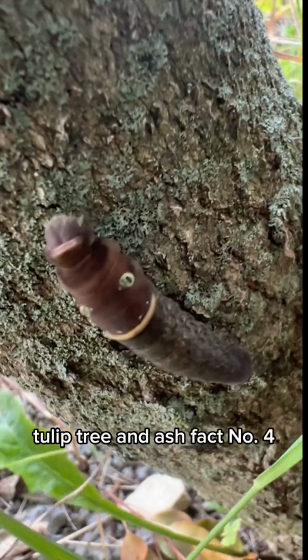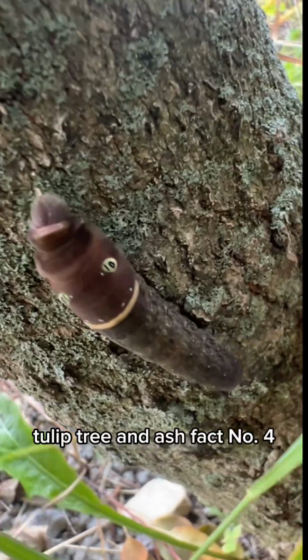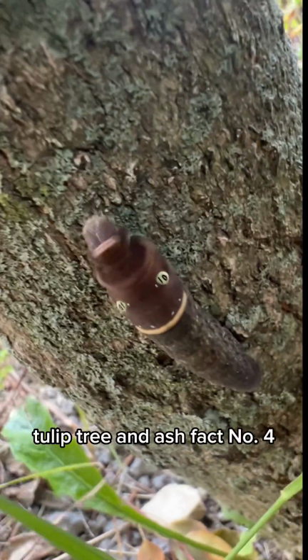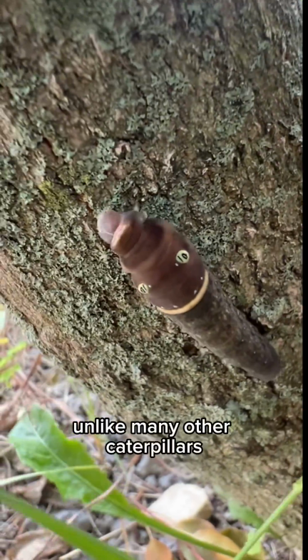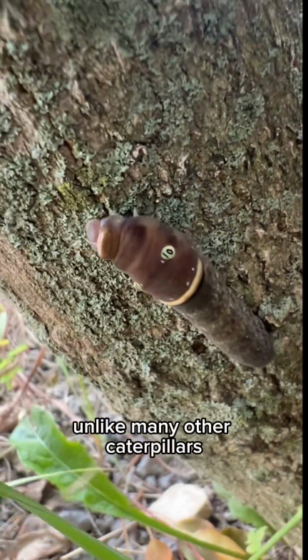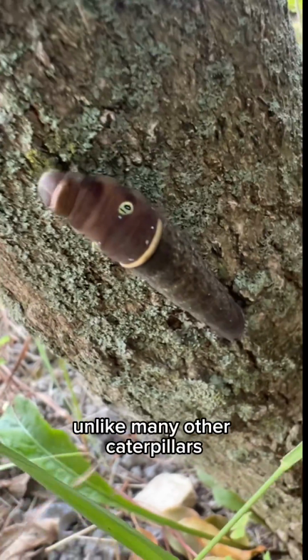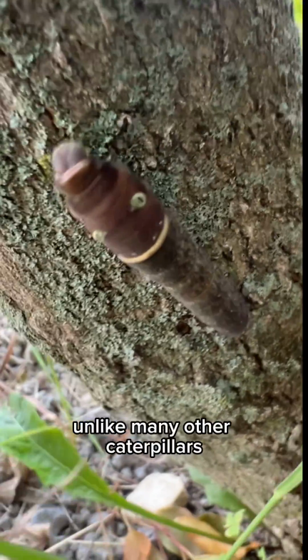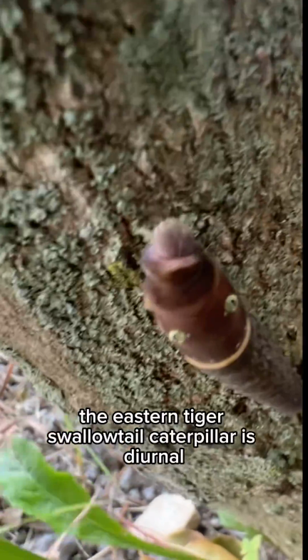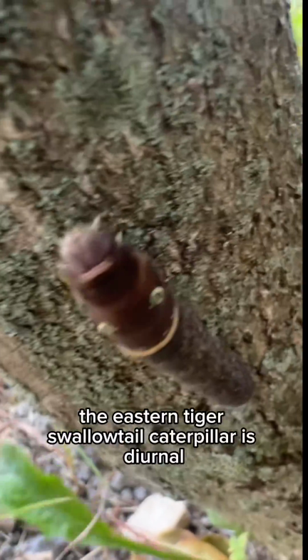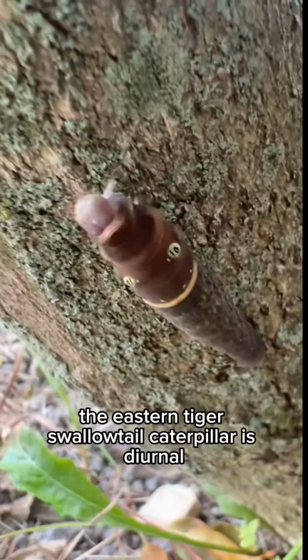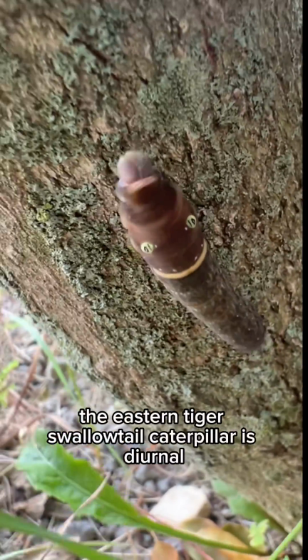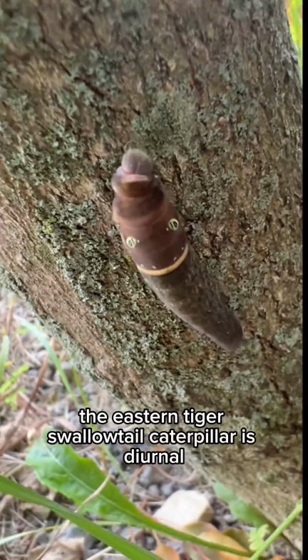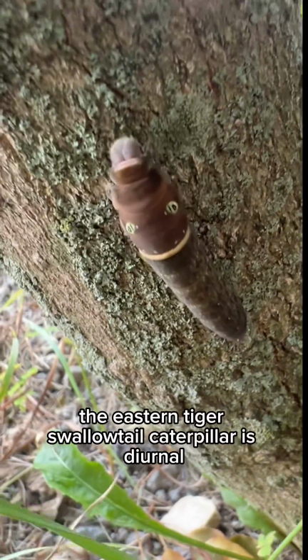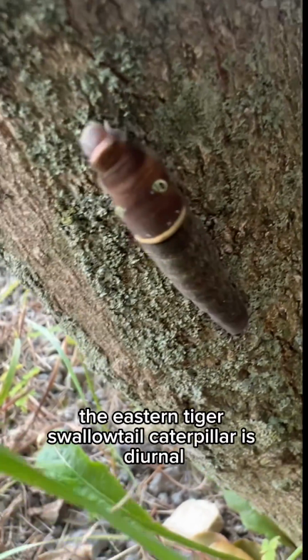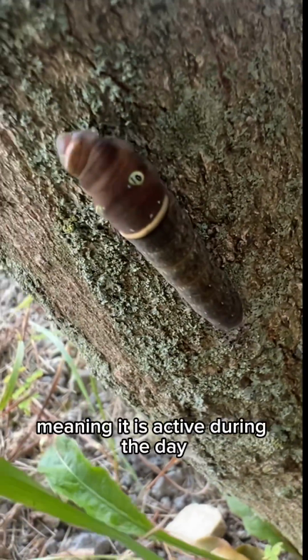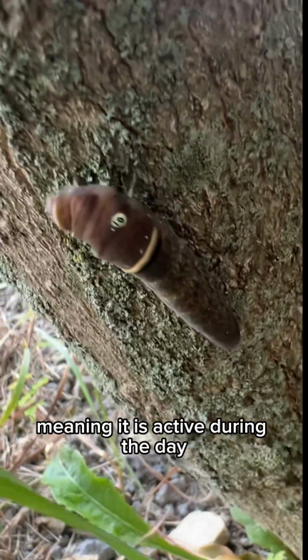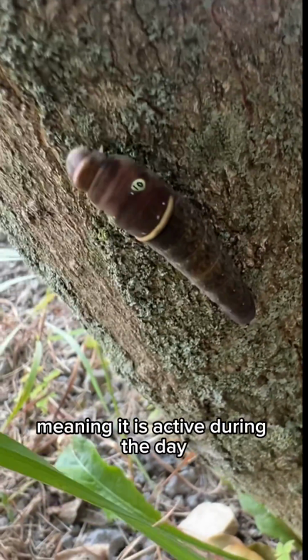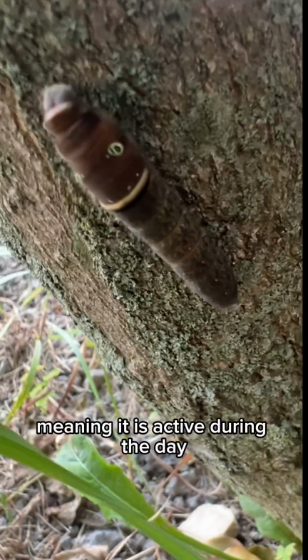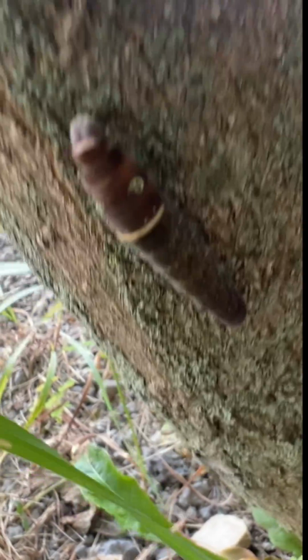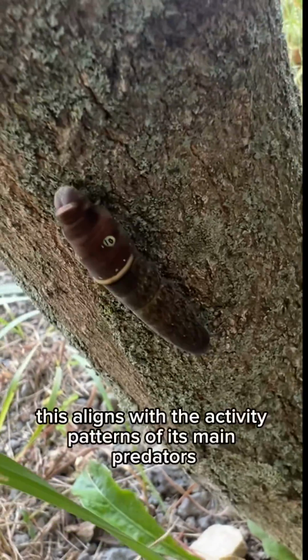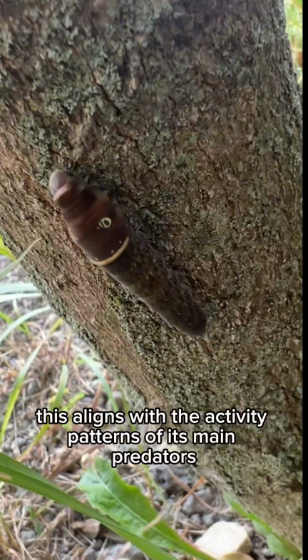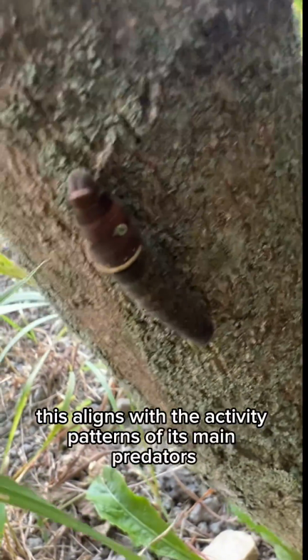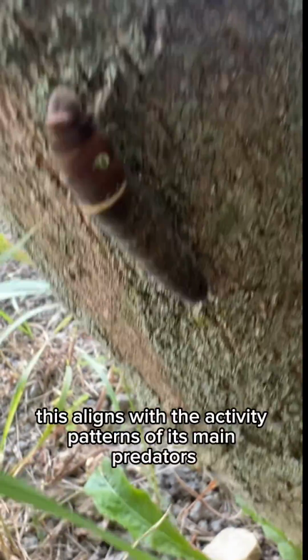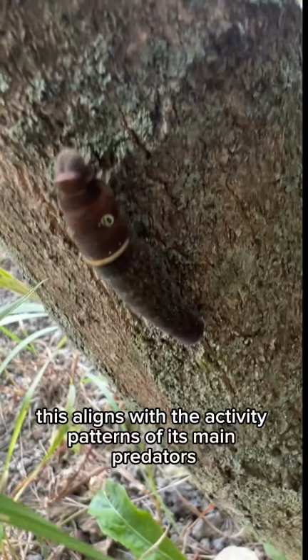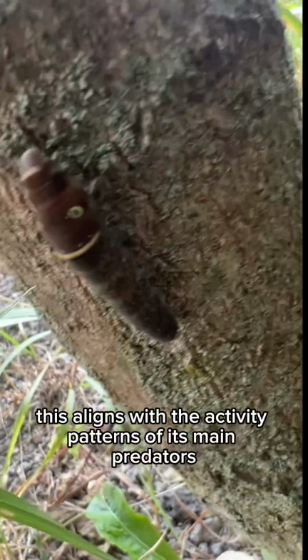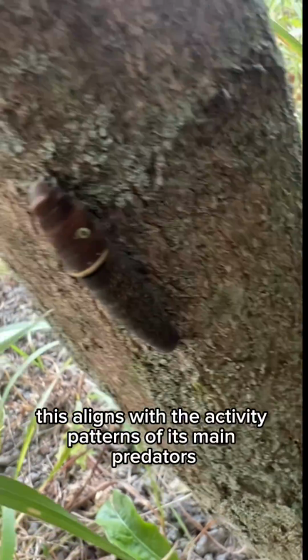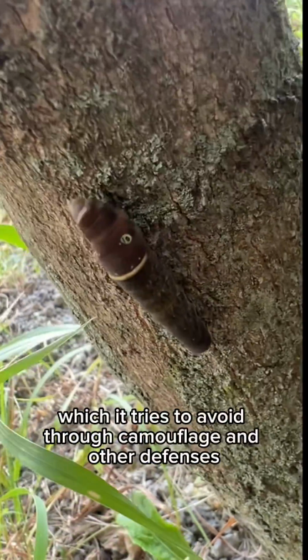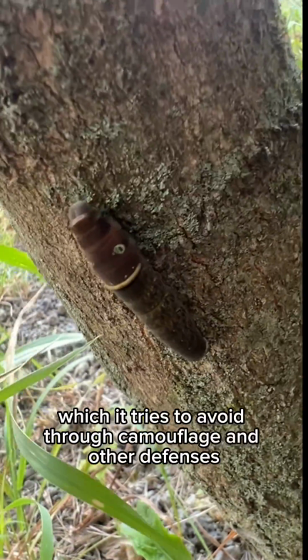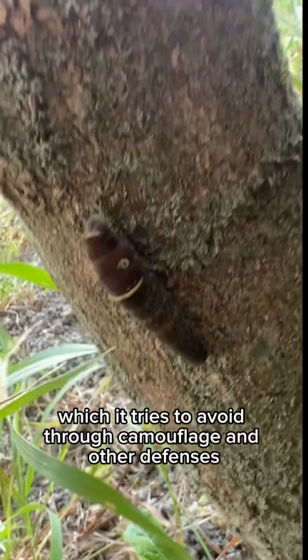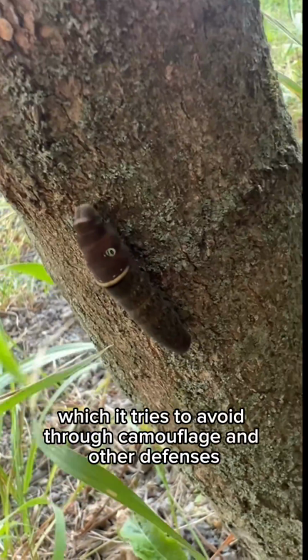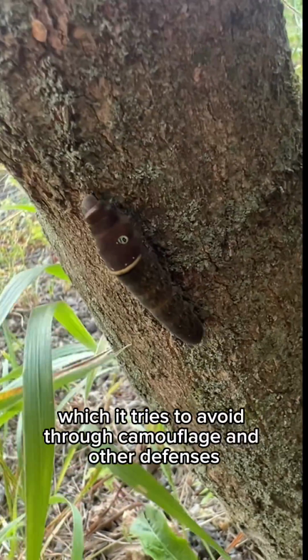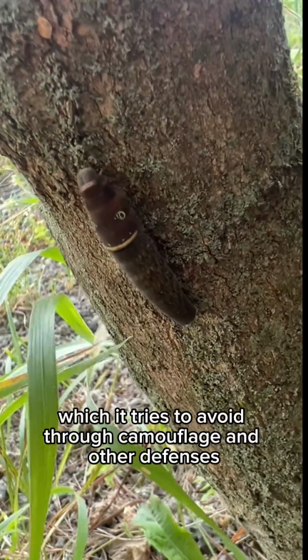Fact number four. Unlike many other caterpillars, the eastern tiger swallowtail caterpillar is diurnal, meaning it is active during the day. This aligns with the activity patterns of its main predators, which it tries to avoid through camouflage and other defenses.